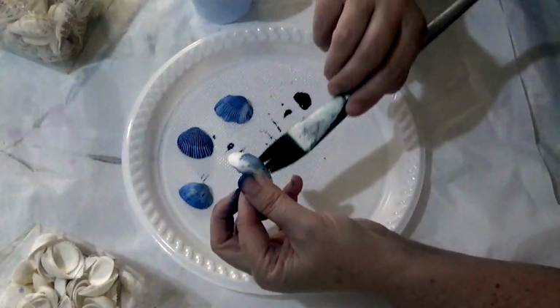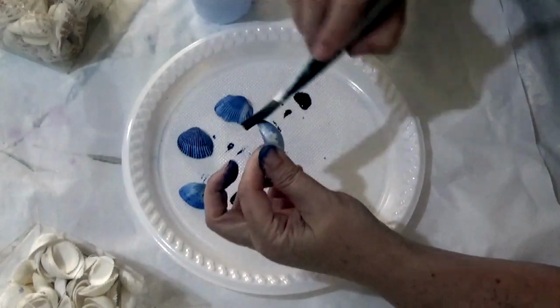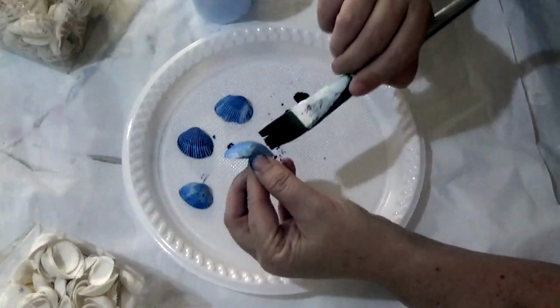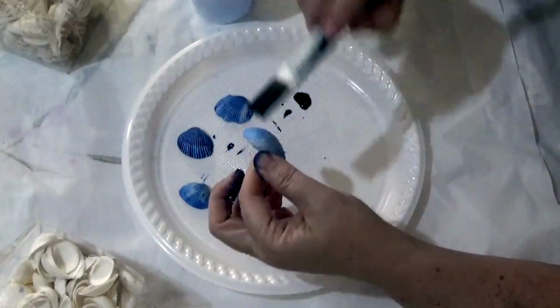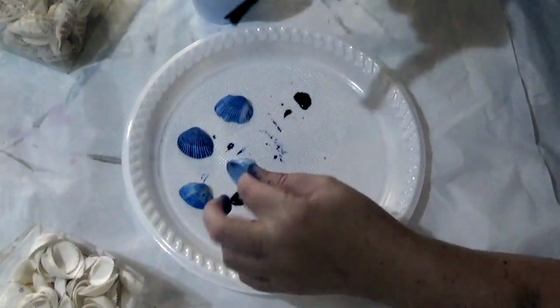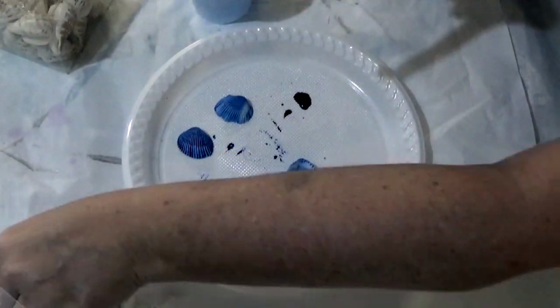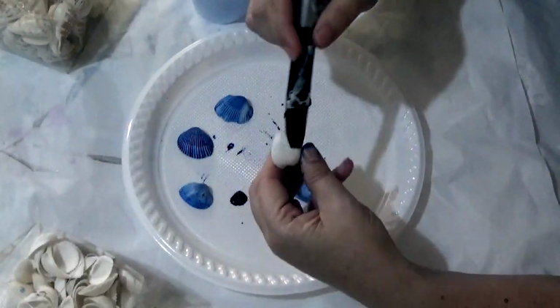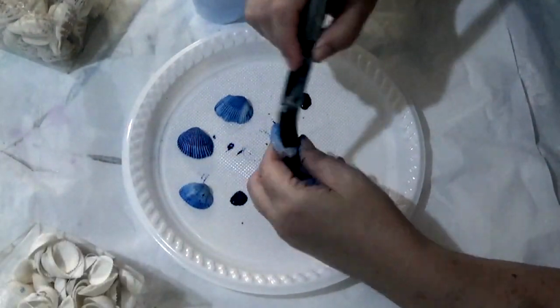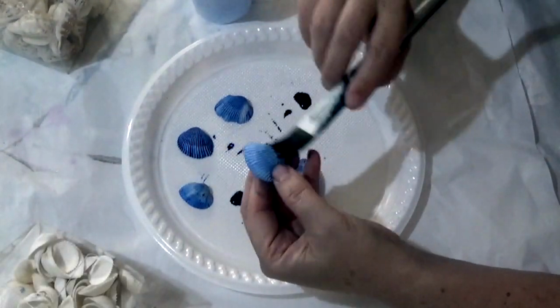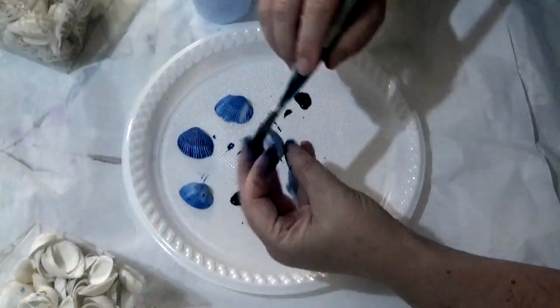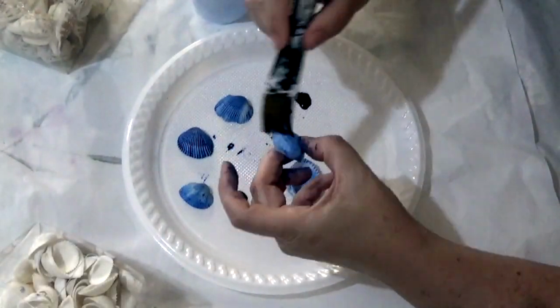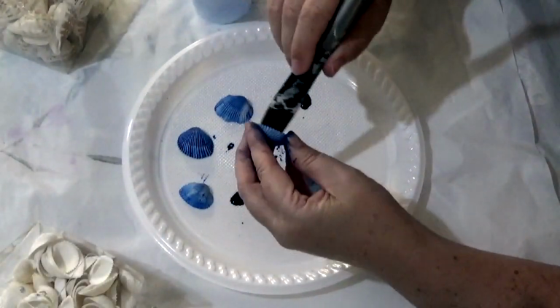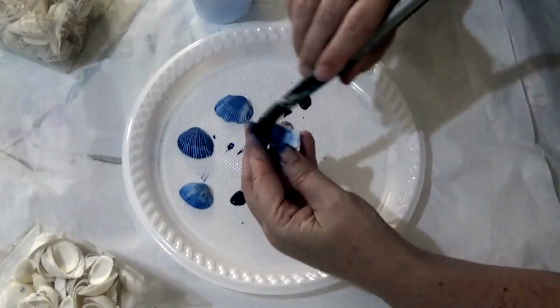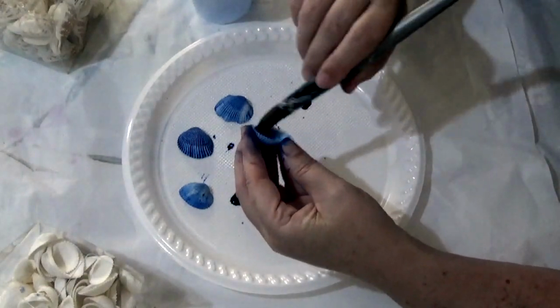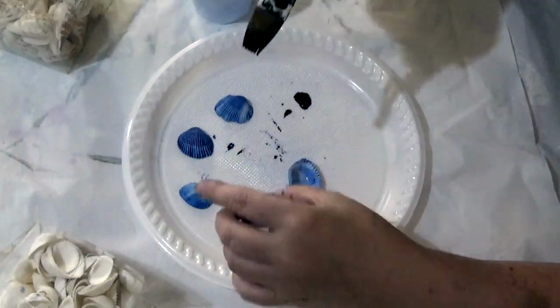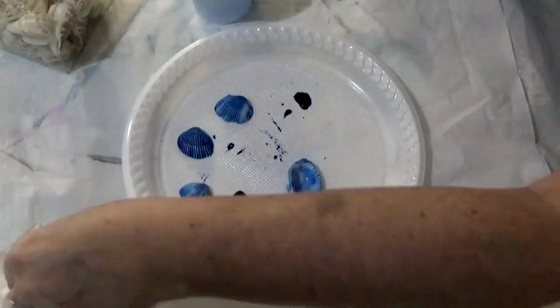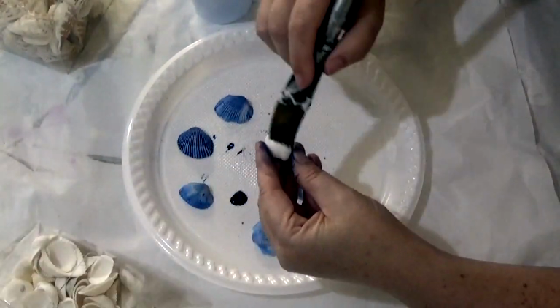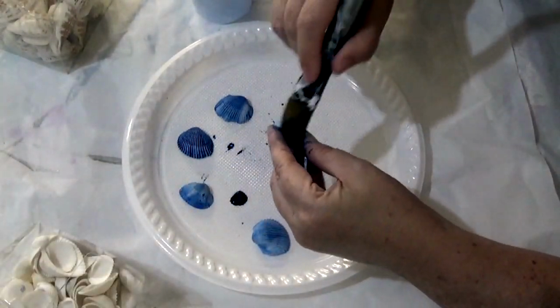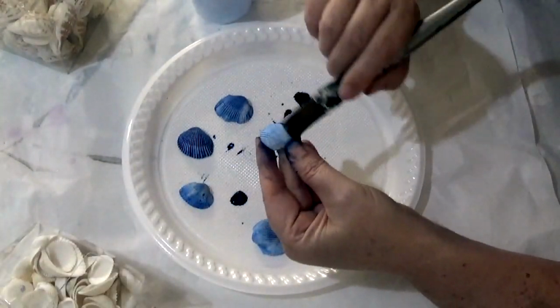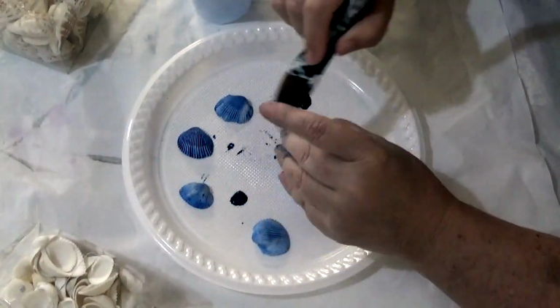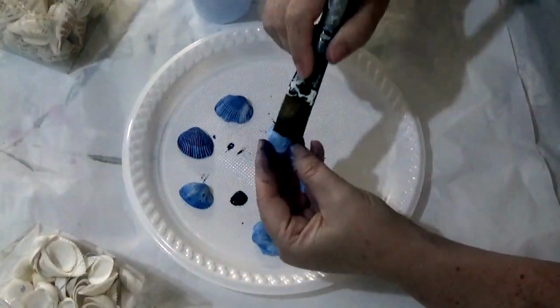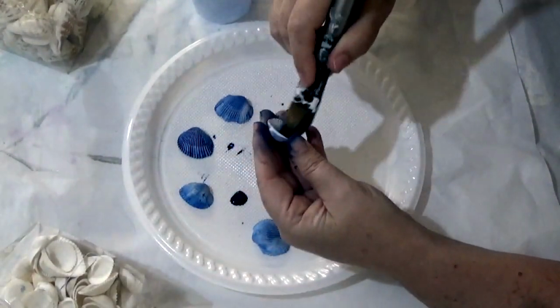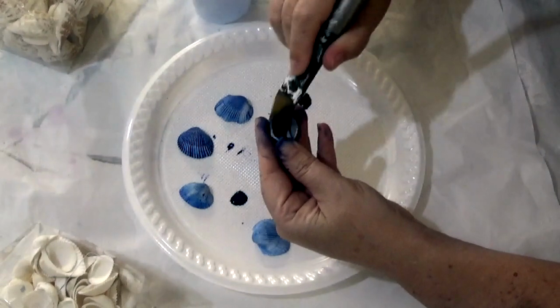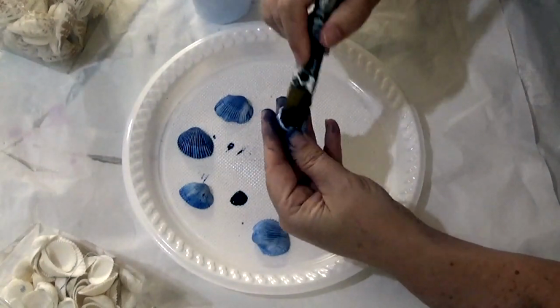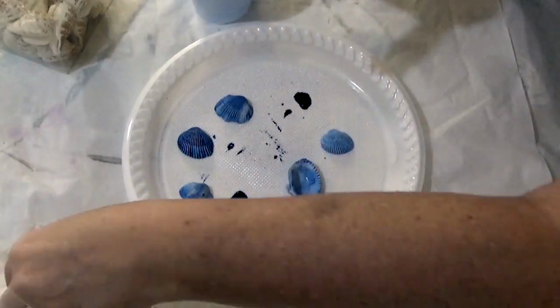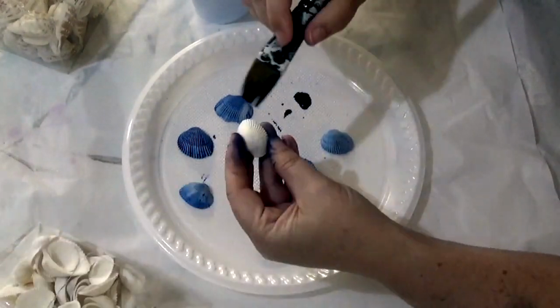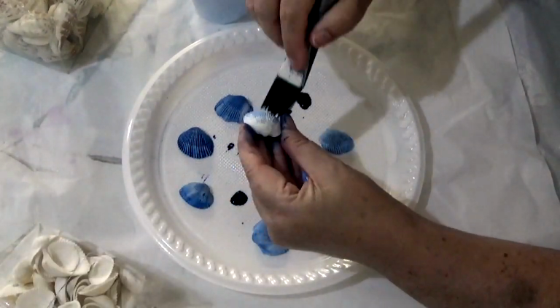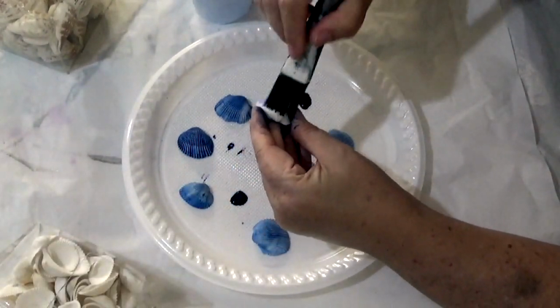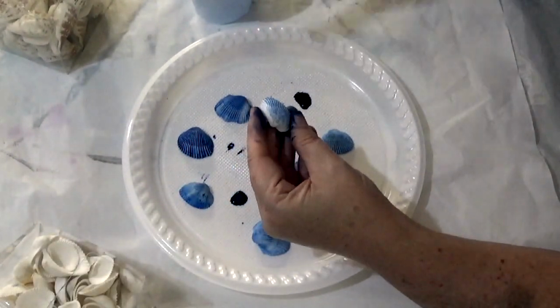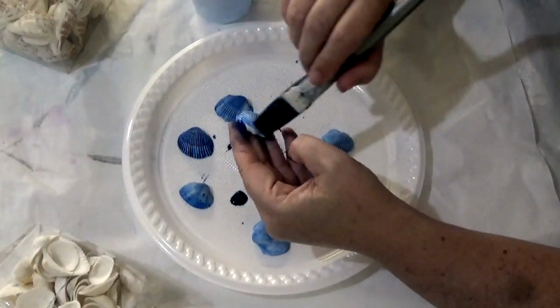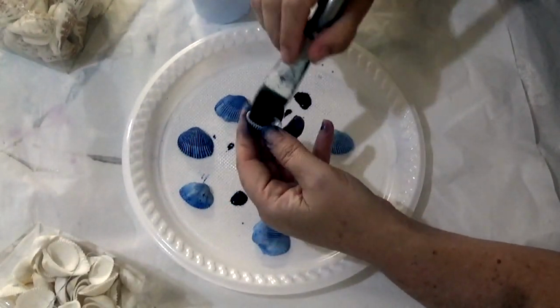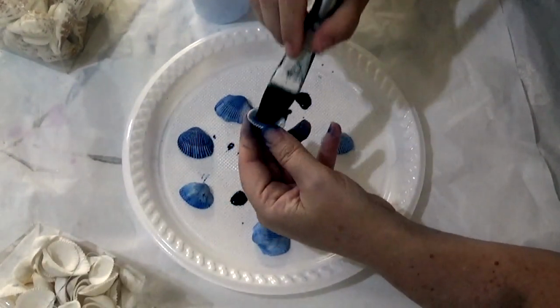This particular piece is going to go into an exhibition next week called Elements of Nature, so it's very fitting that I should be using shells in this project.